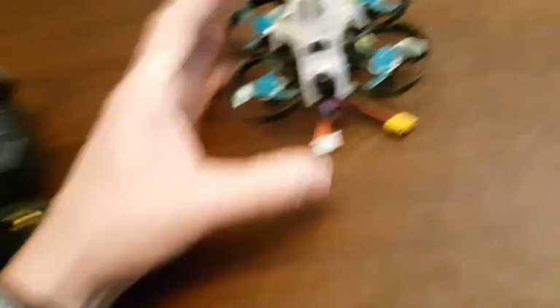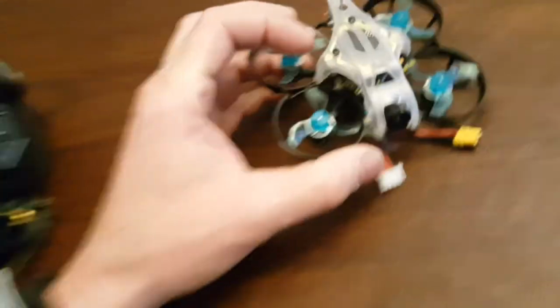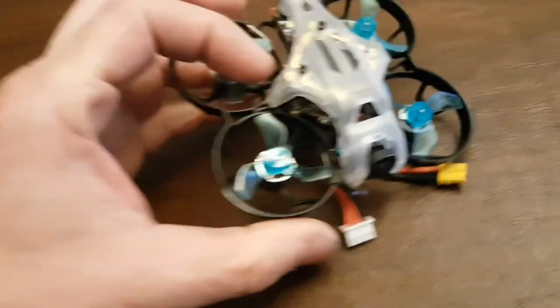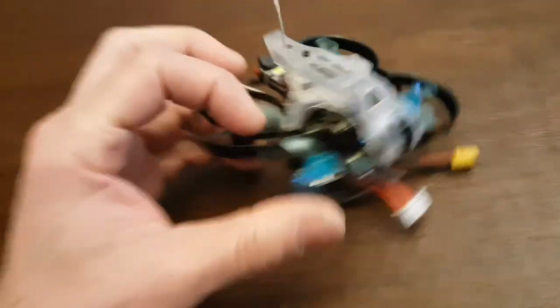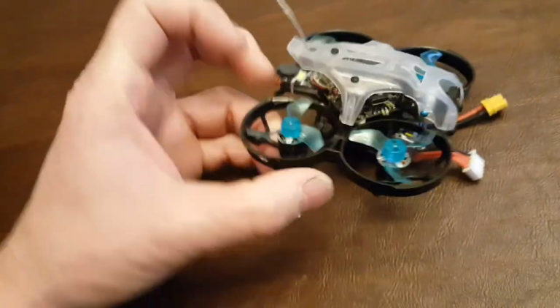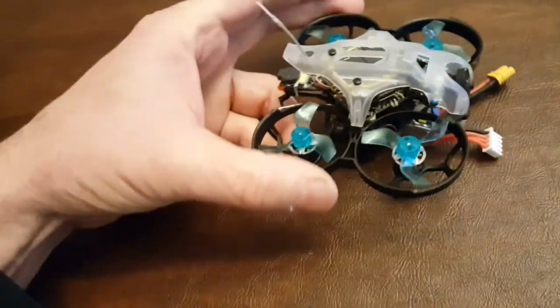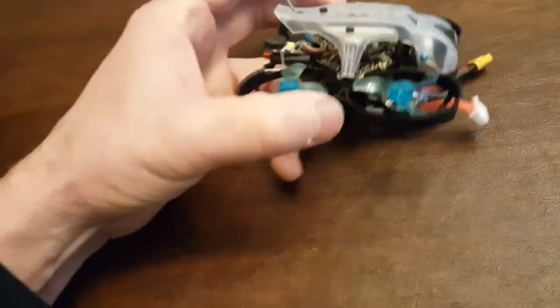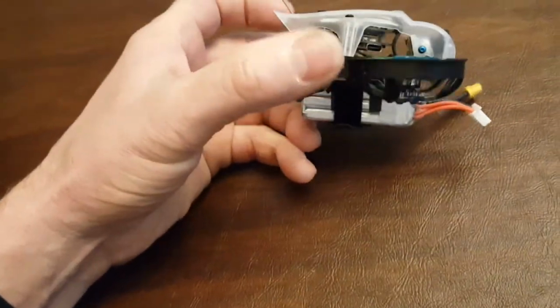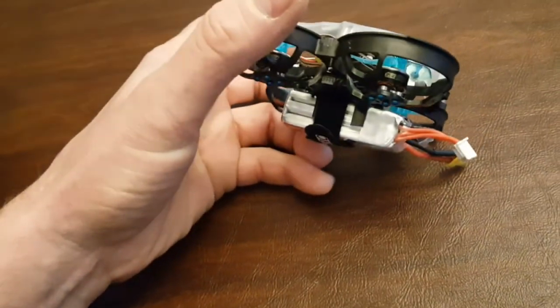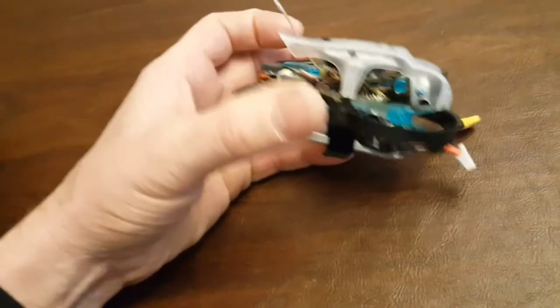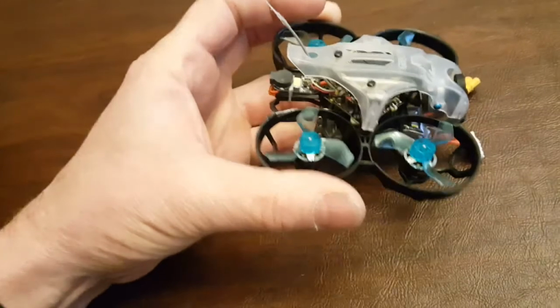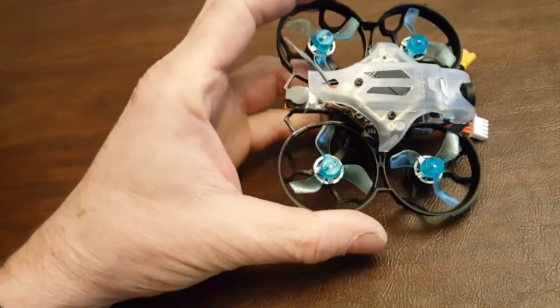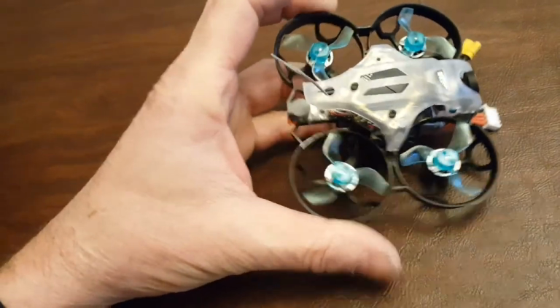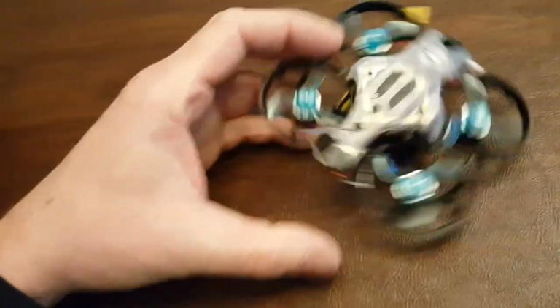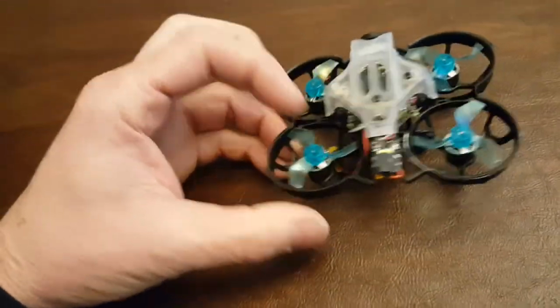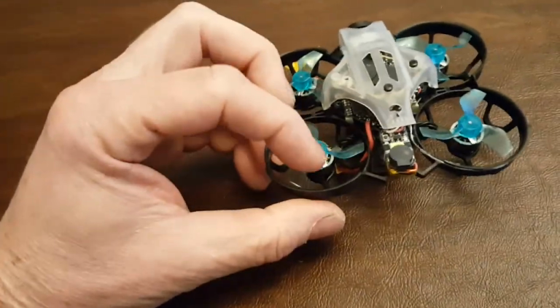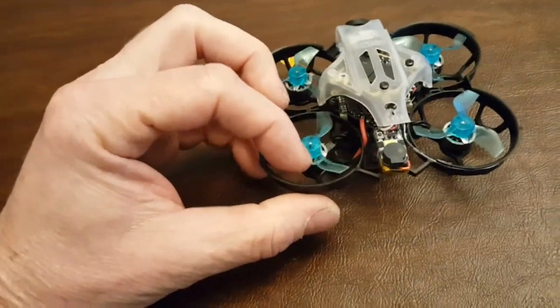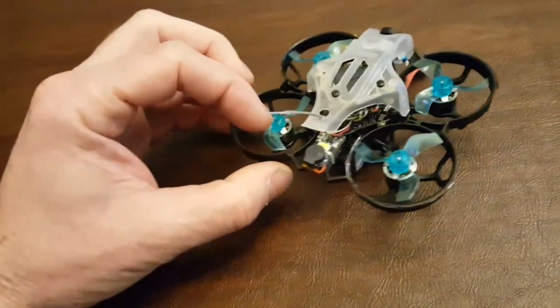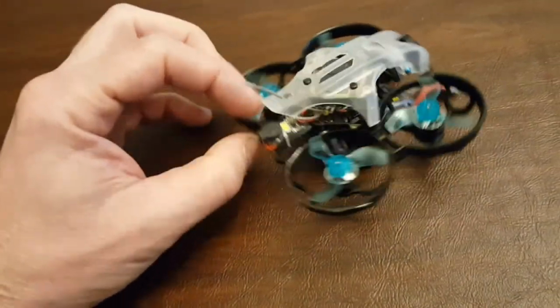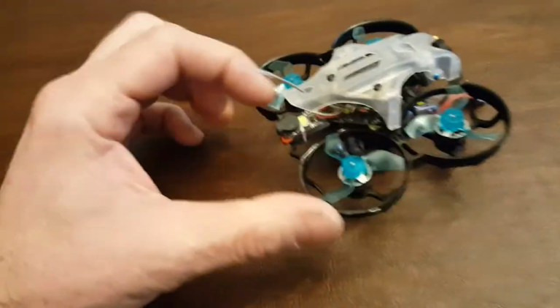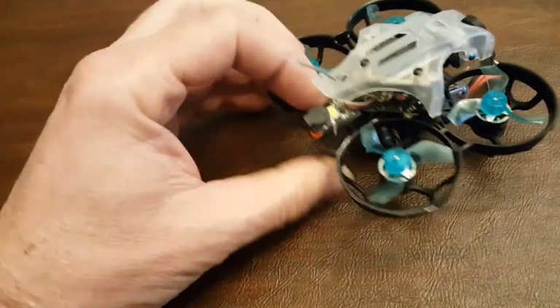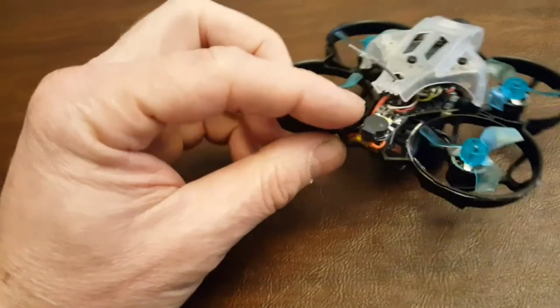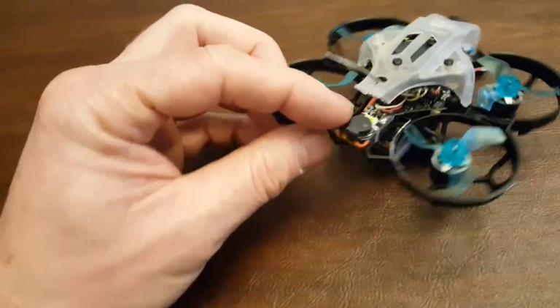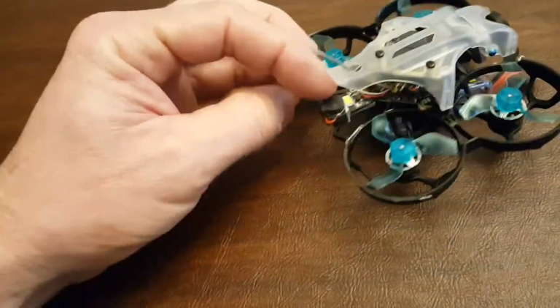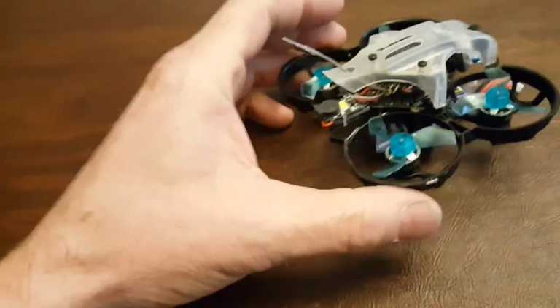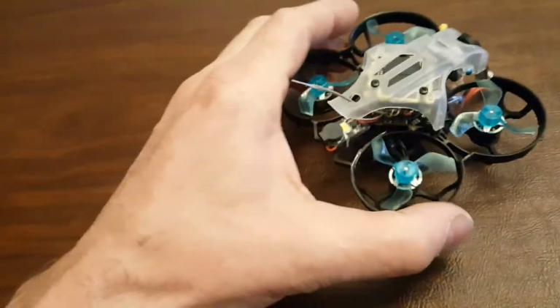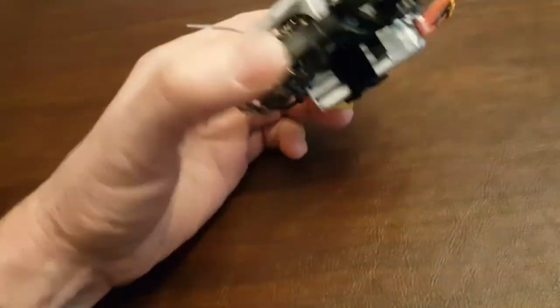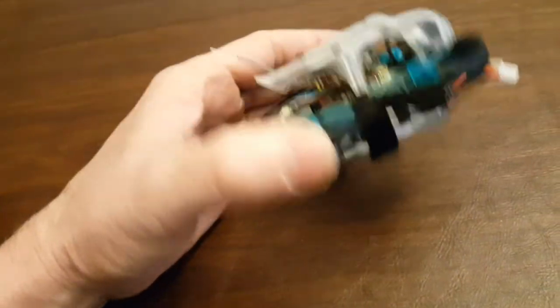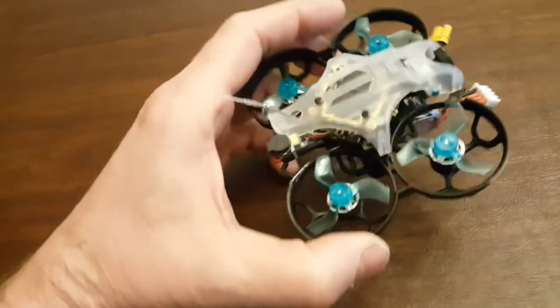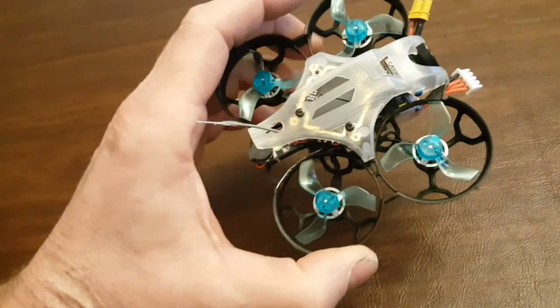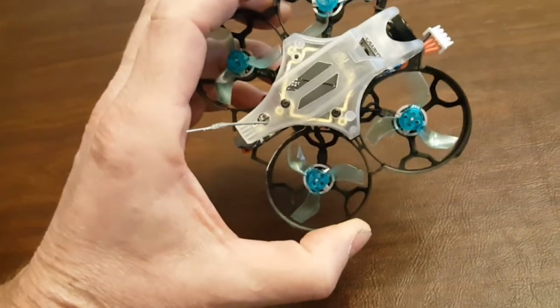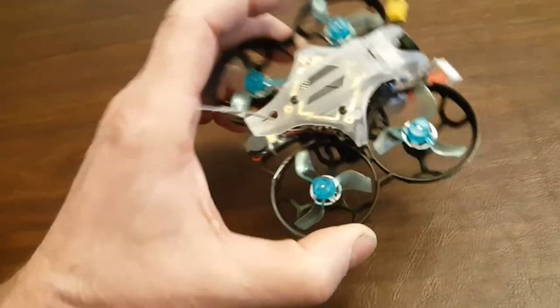I wanted to show a good little build here. This is a modified Thinking P16. I've lightened it up and added a model locator, because these are pretty small. If you lose them in grass, it's hard to find them.